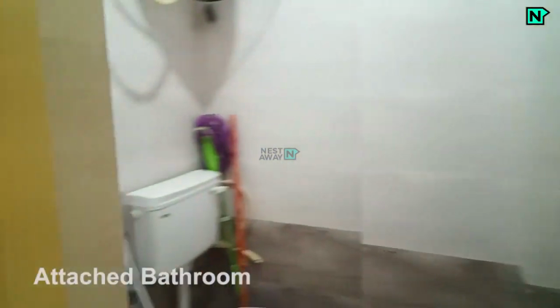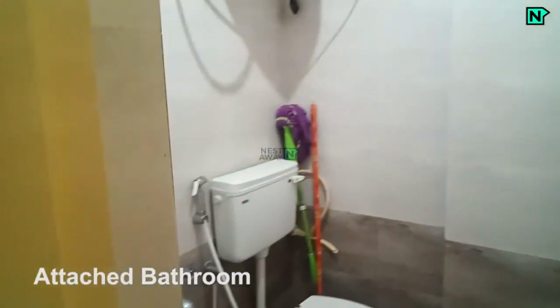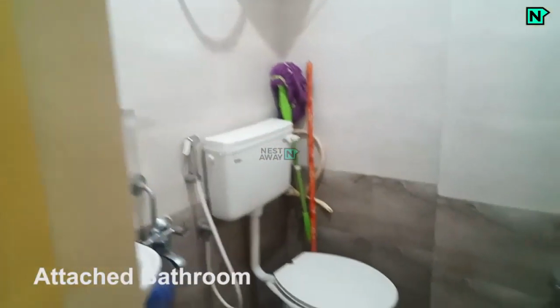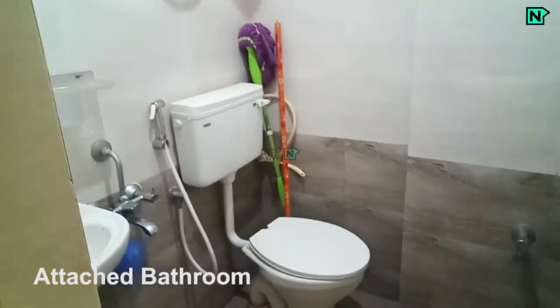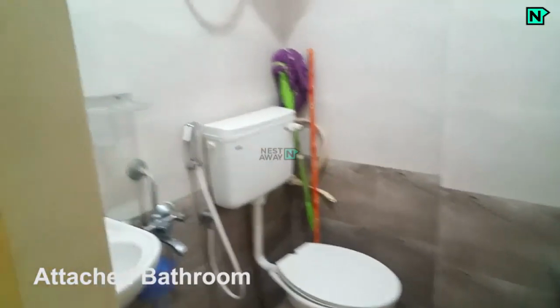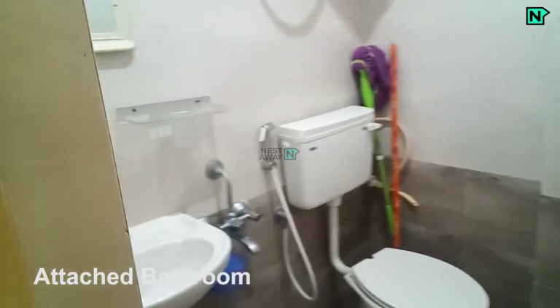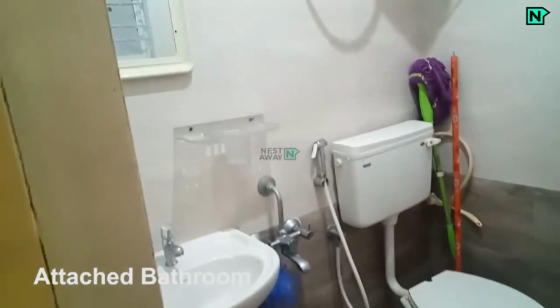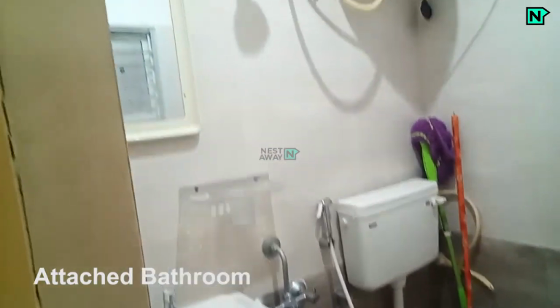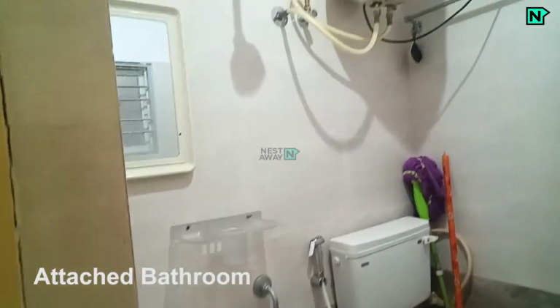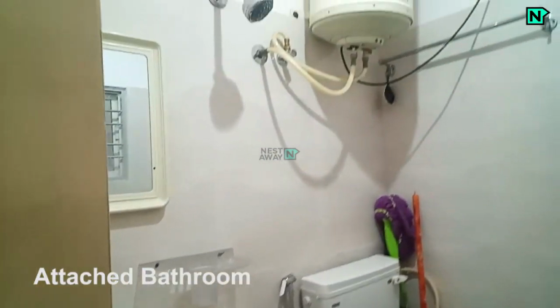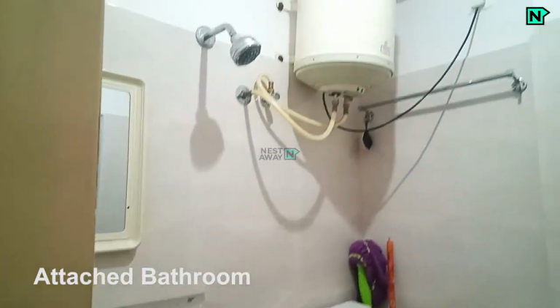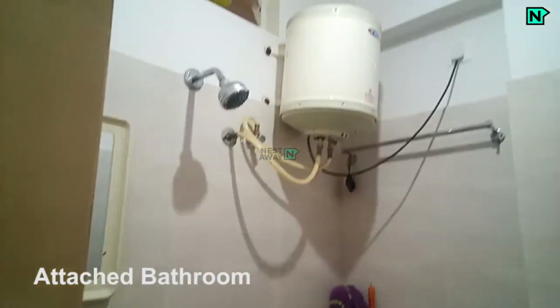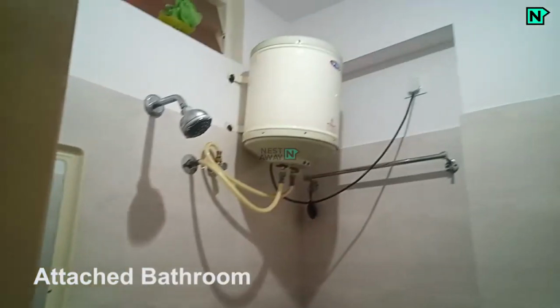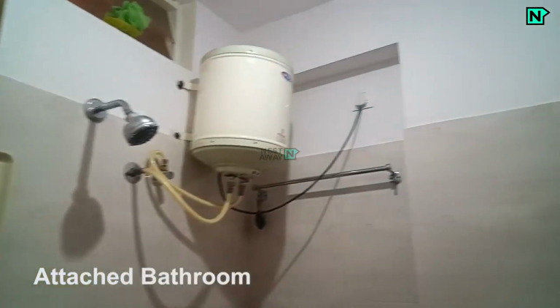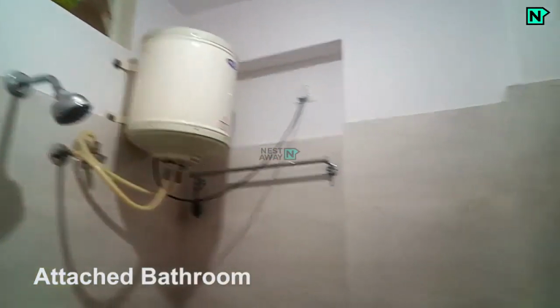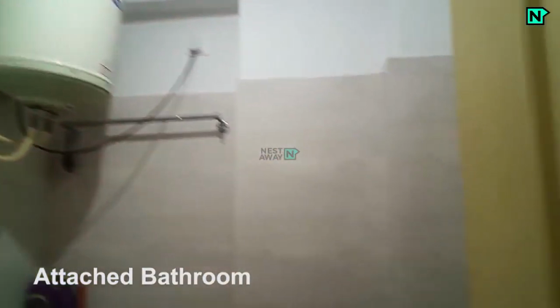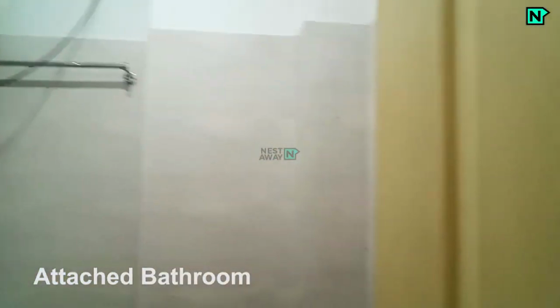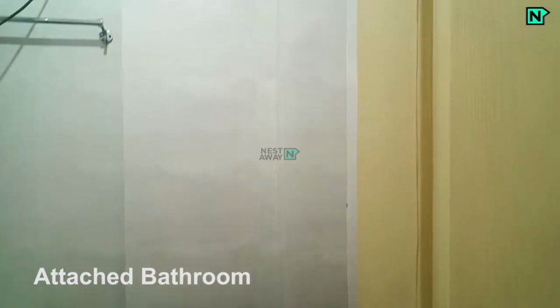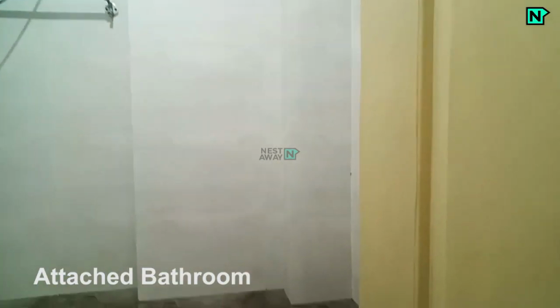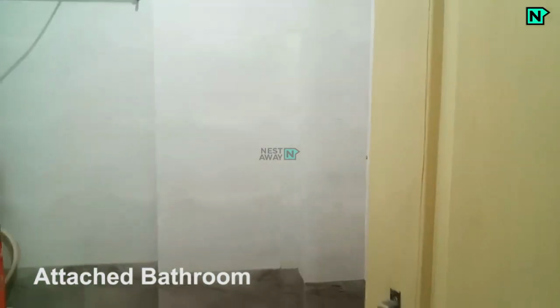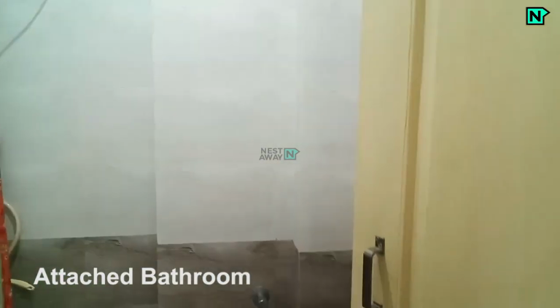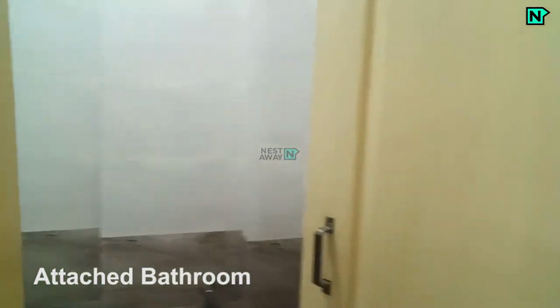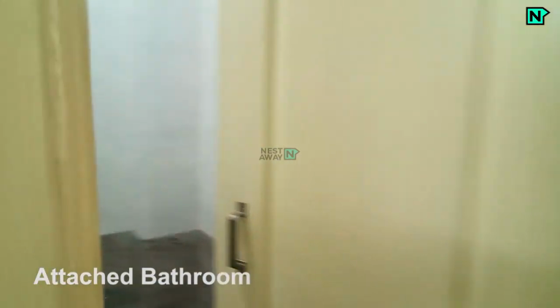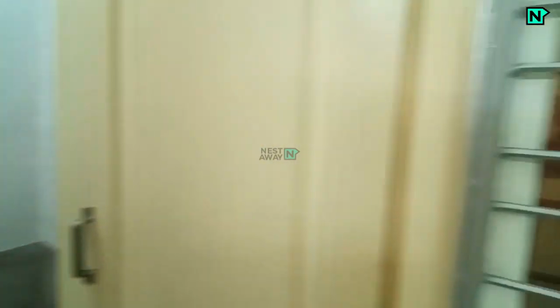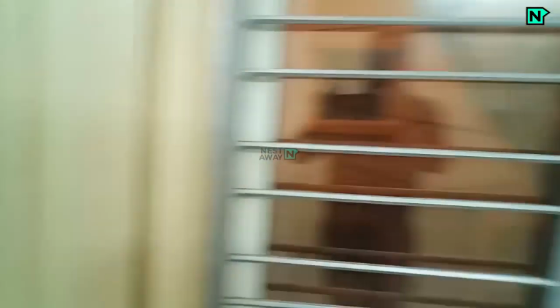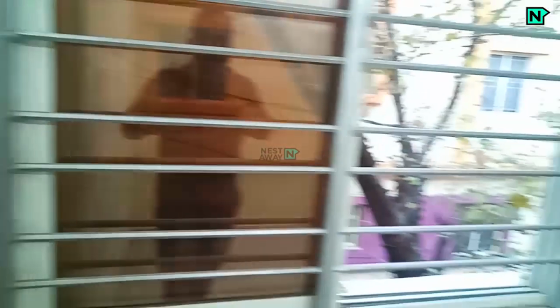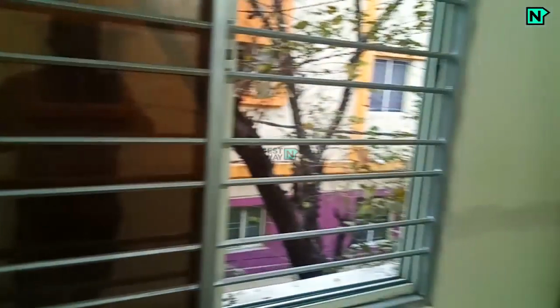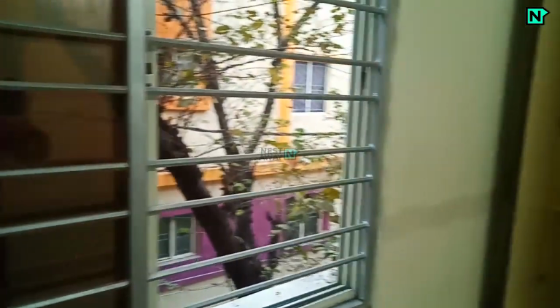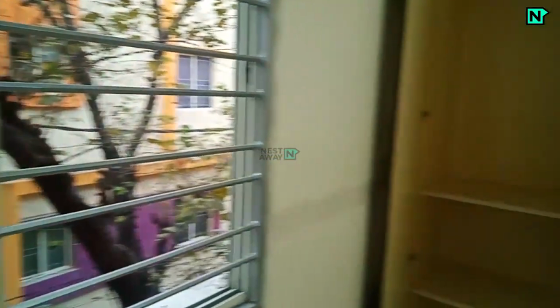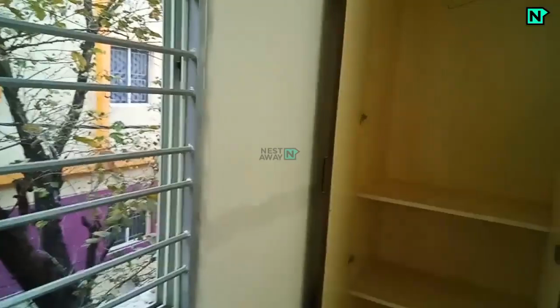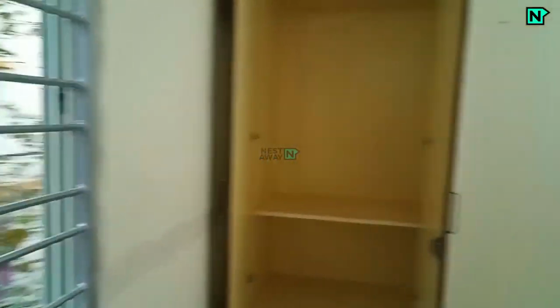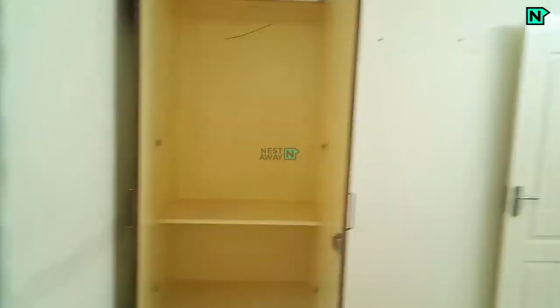This is the attached bathroom with a Western toilet. Shower available. Wardrobes available.